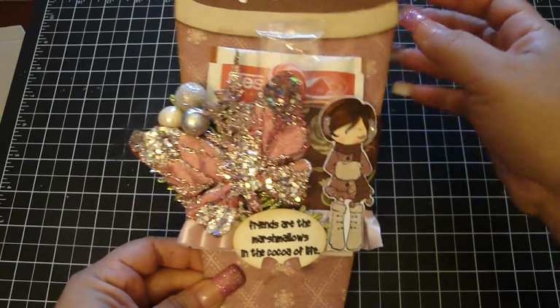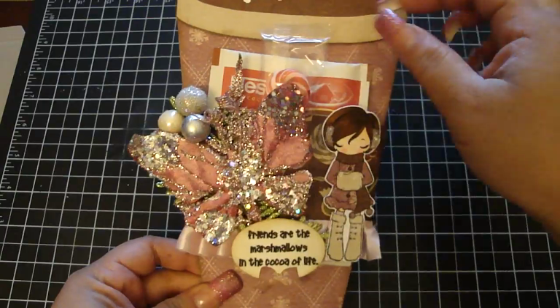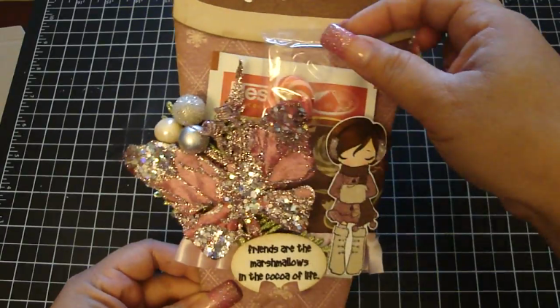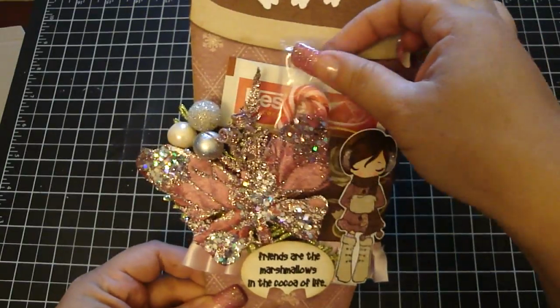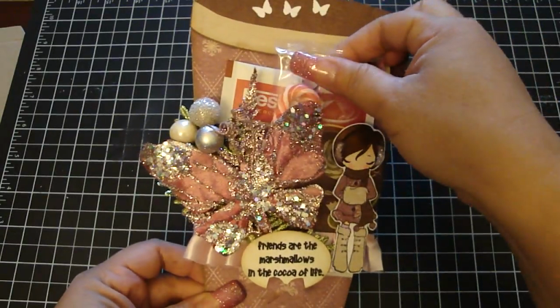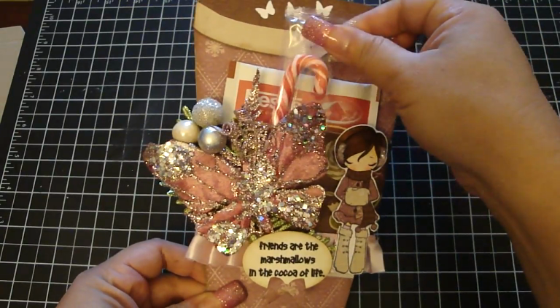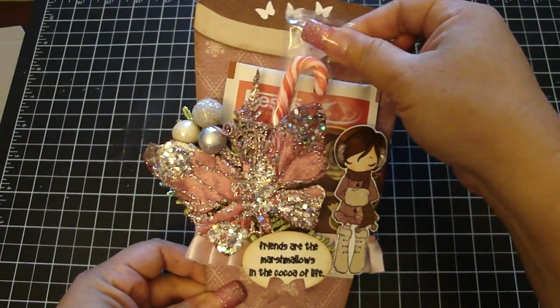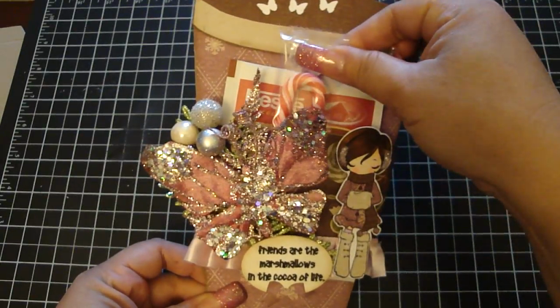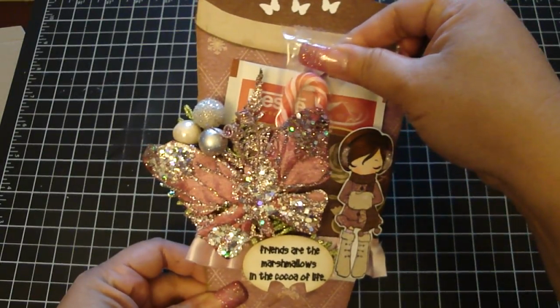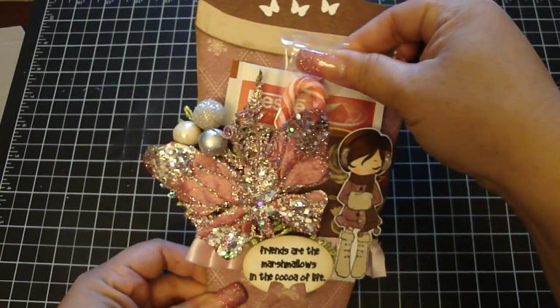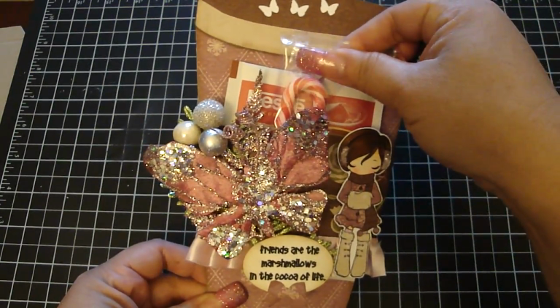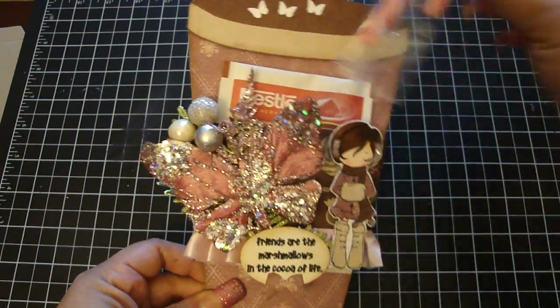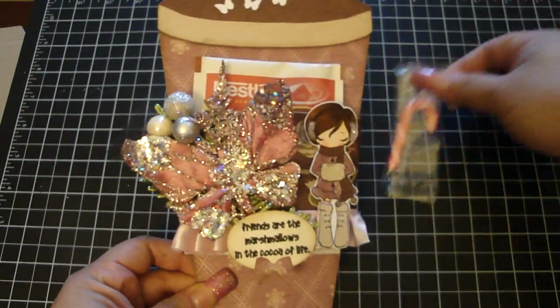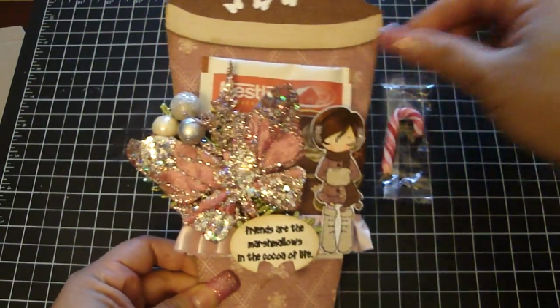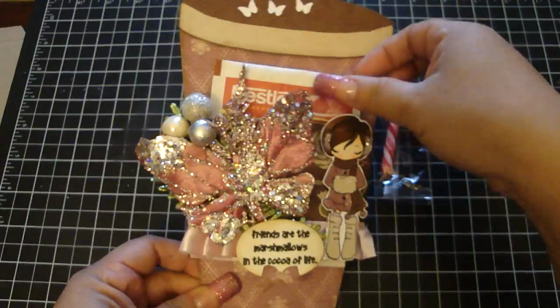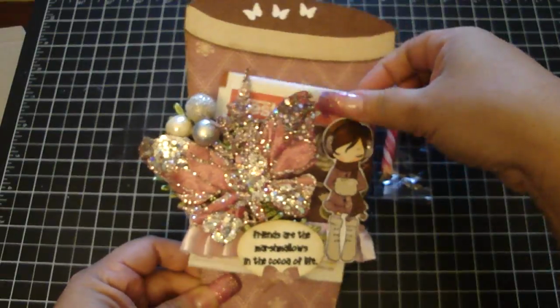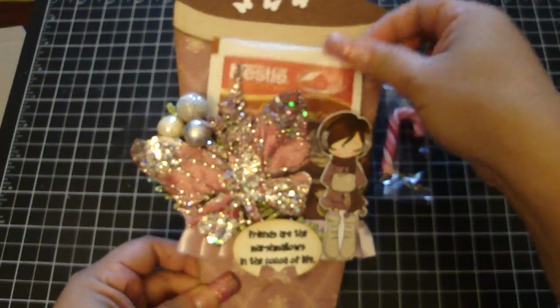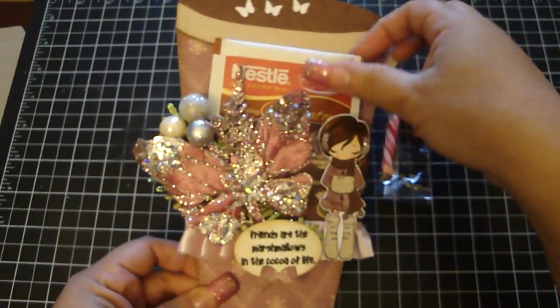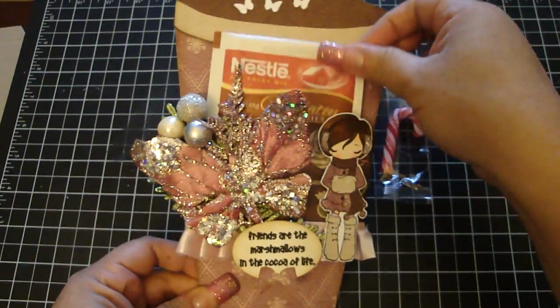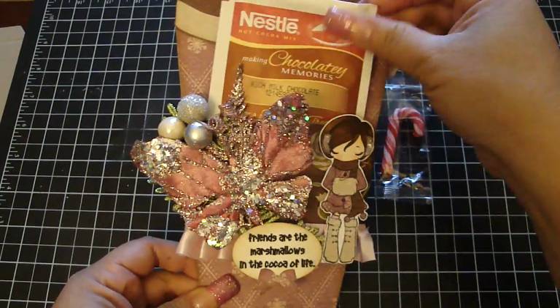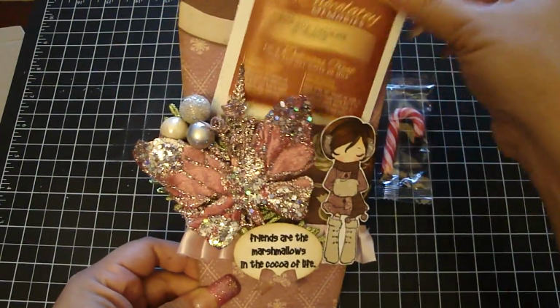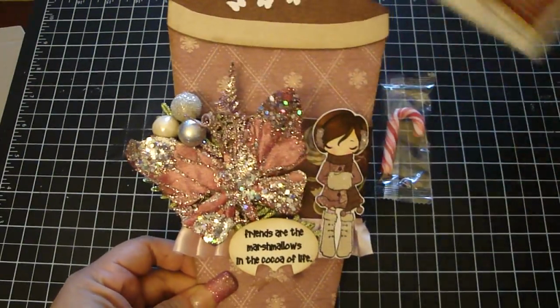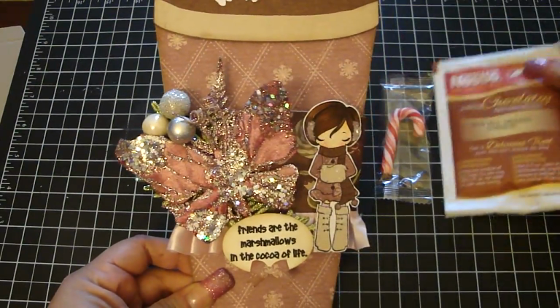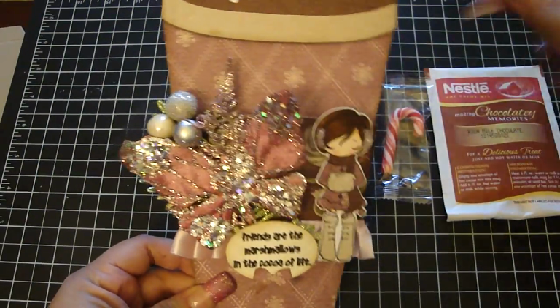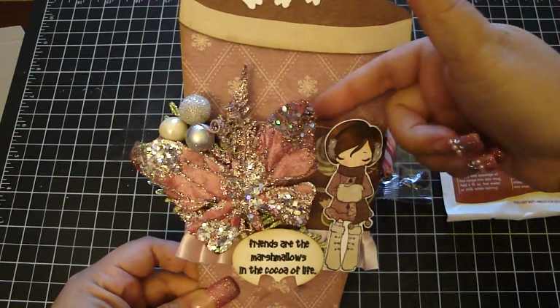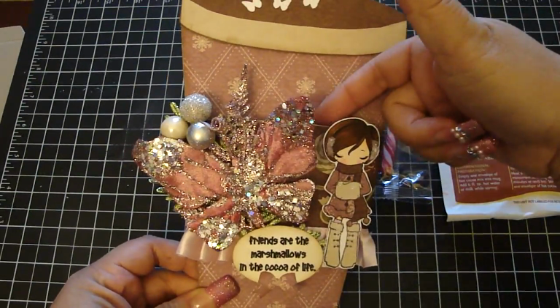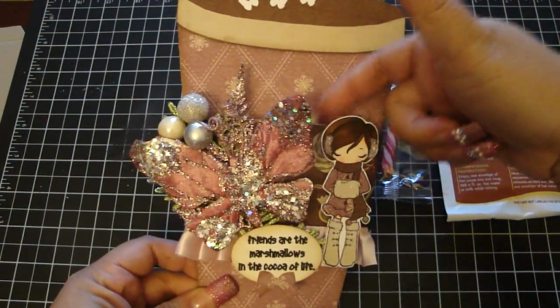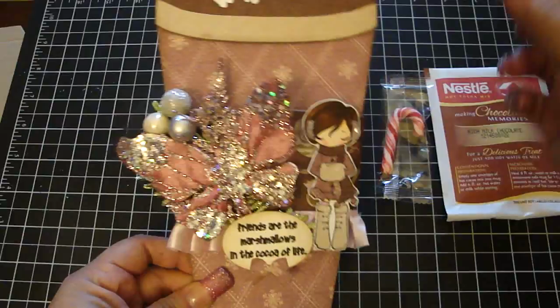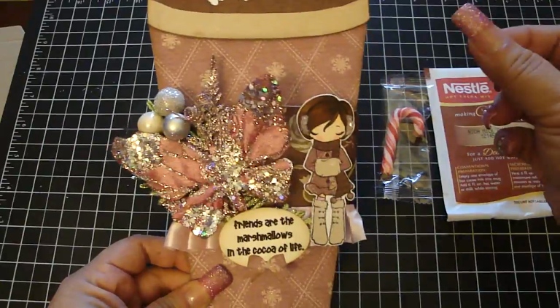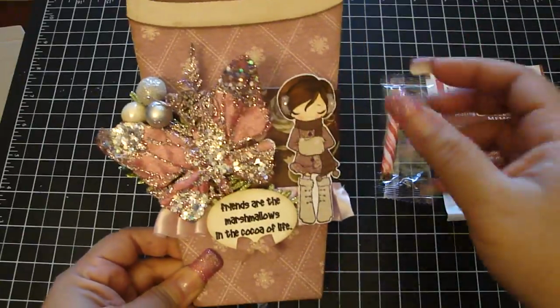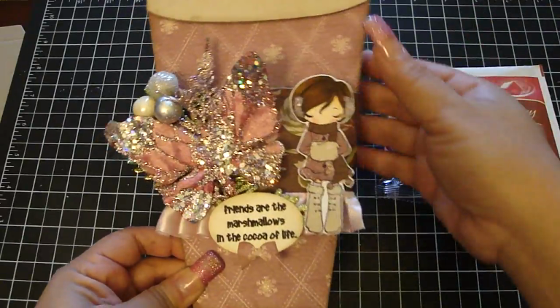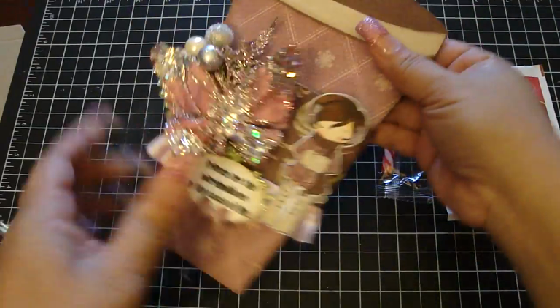Here's the candy cane — it fits nicely, a little candy cane — and then a pack of hot chocolate. You can put the gift card behind it as well, and then the sleeve.